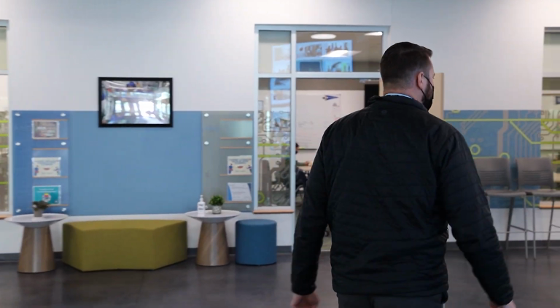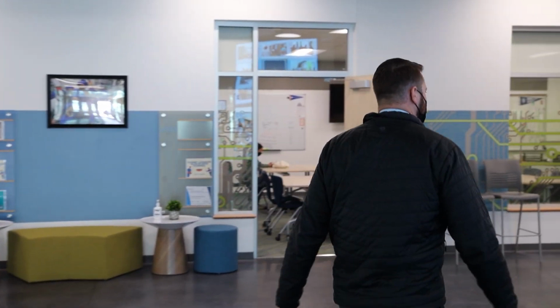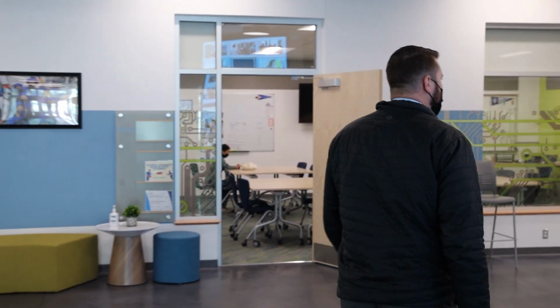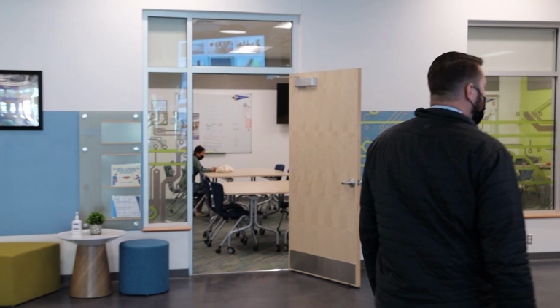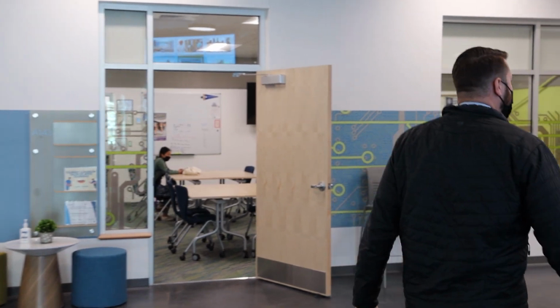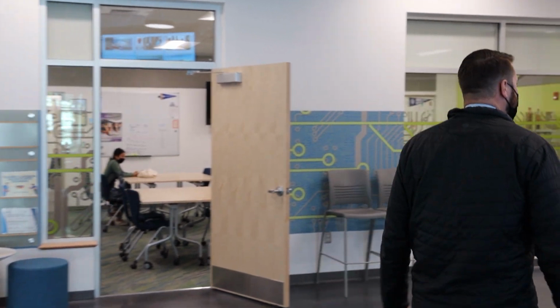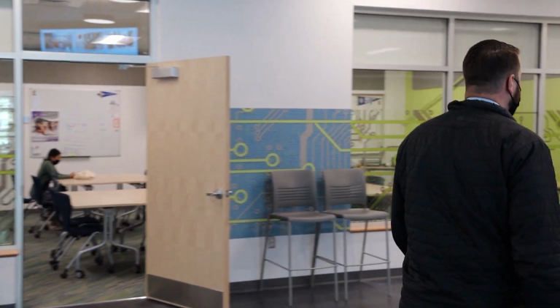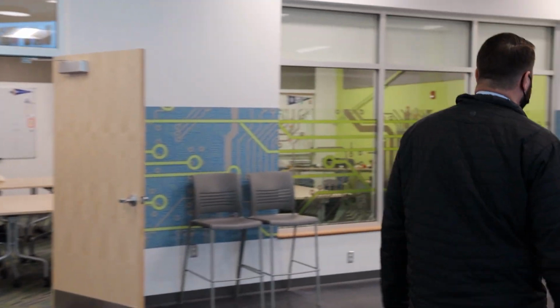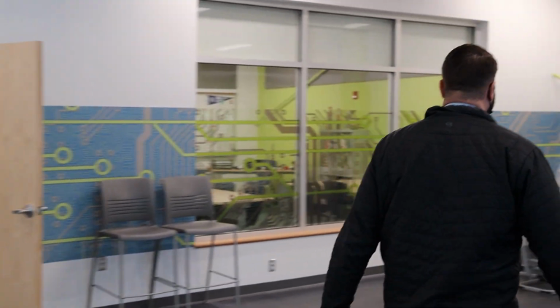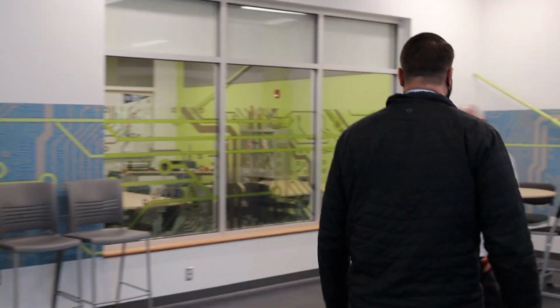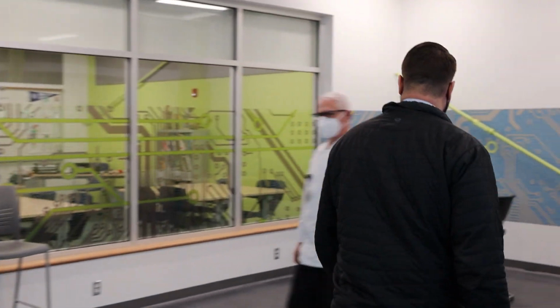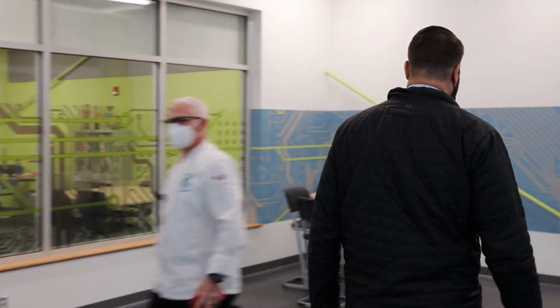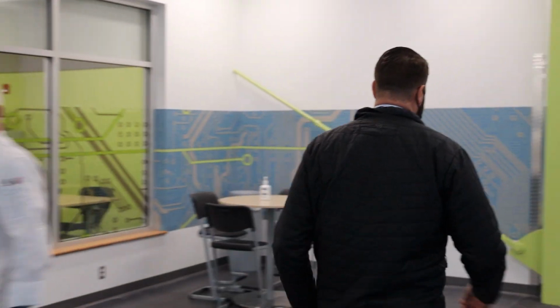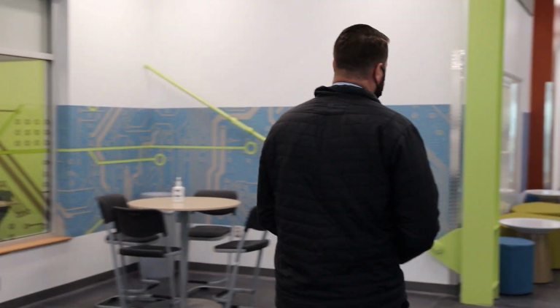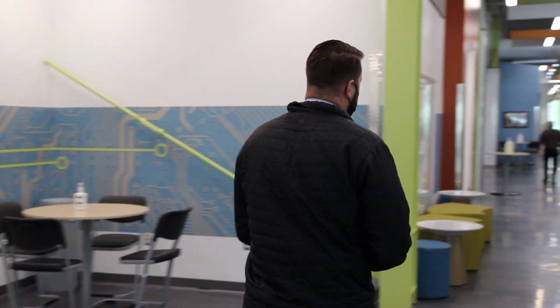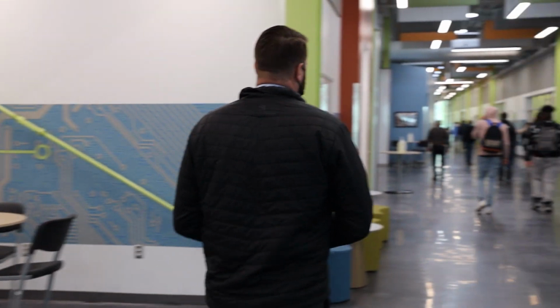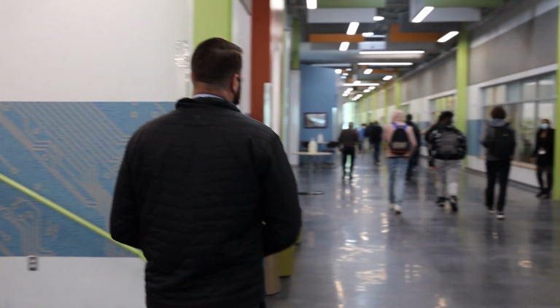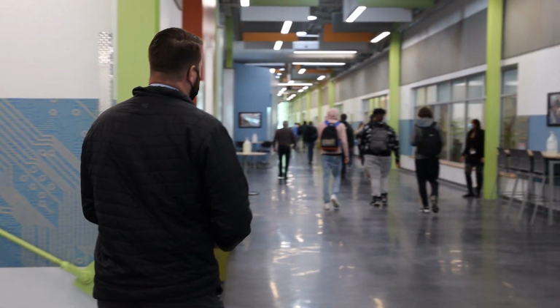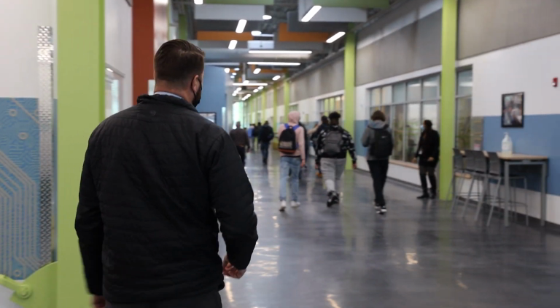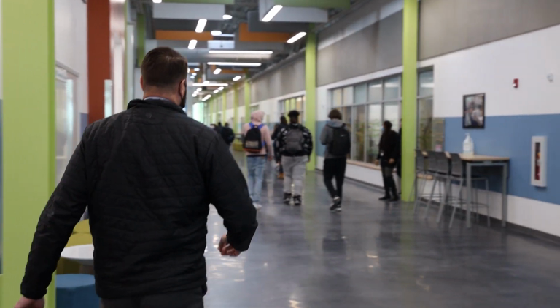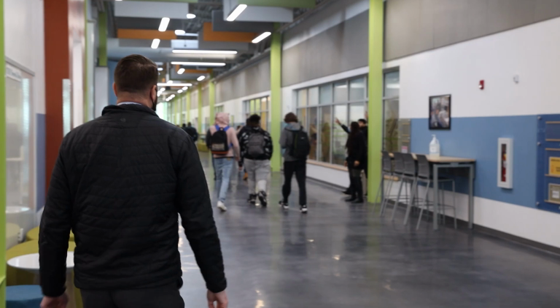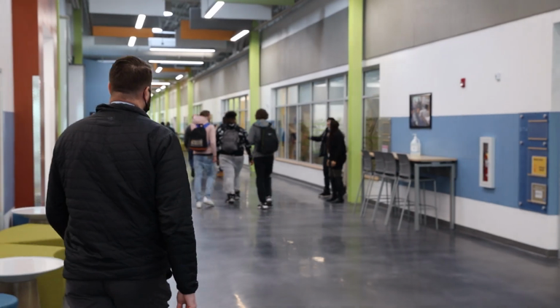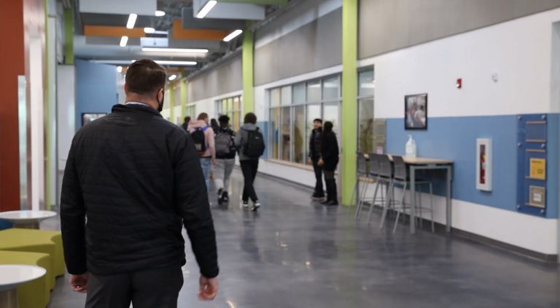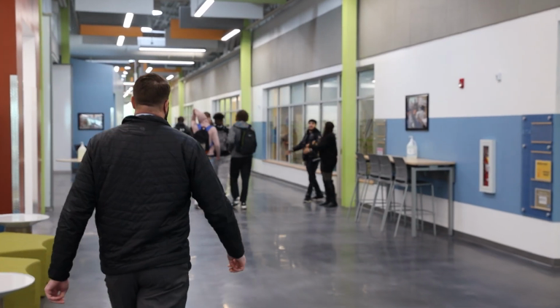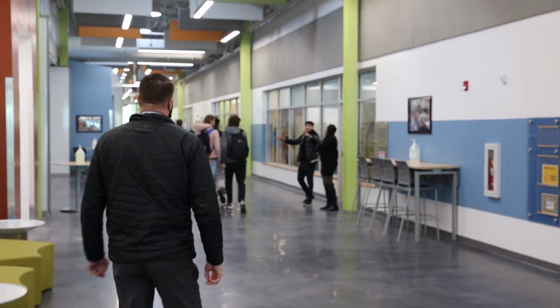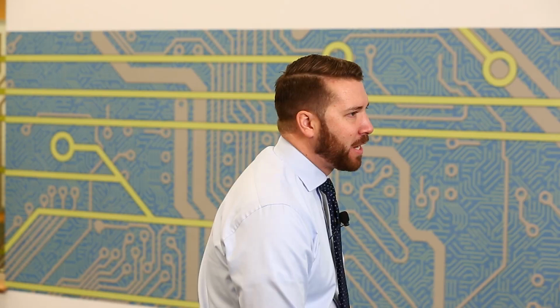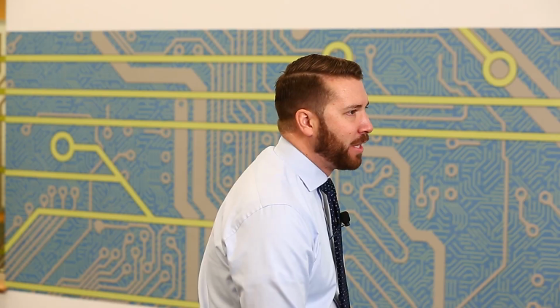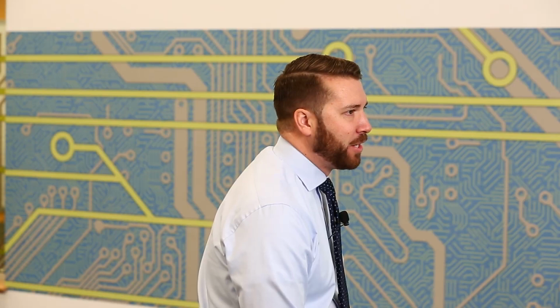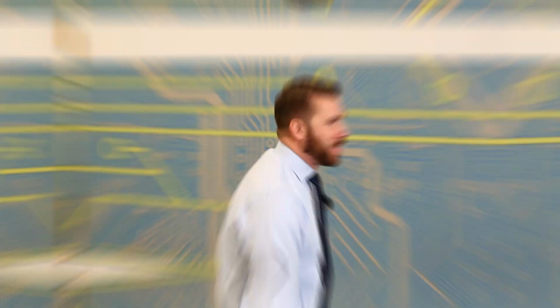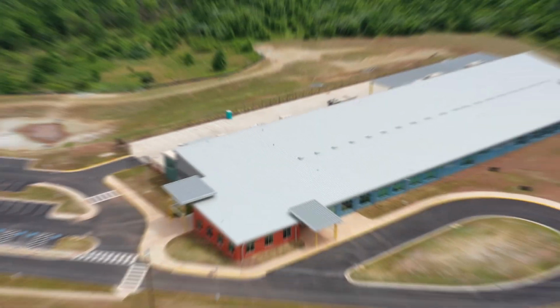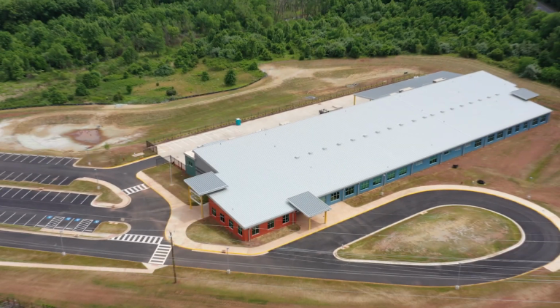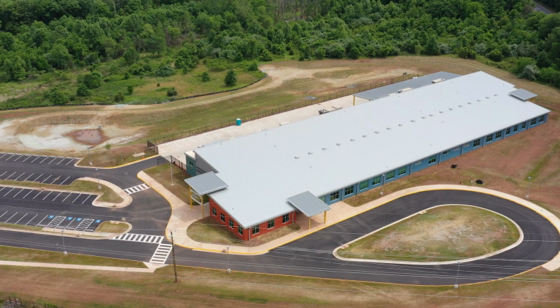This year, Culpeper County Schools has opened not just a new school, but a world of new opportunity for our students and our community. The Culpeper Technical Education Center — CTEC.